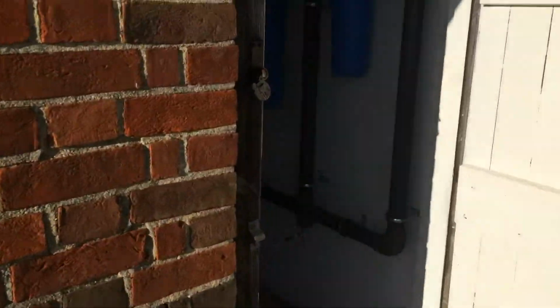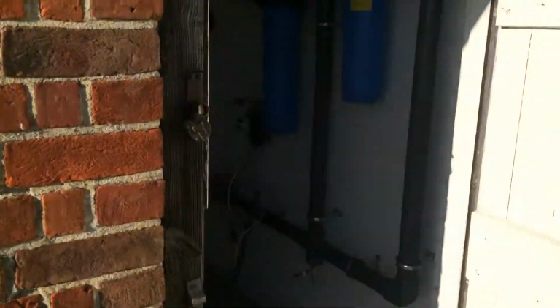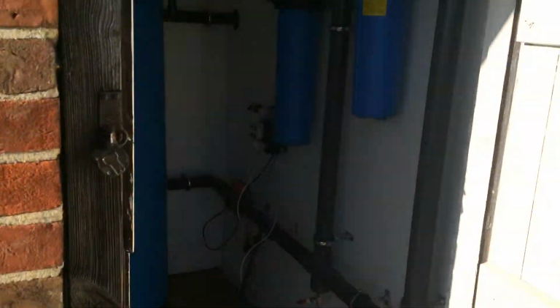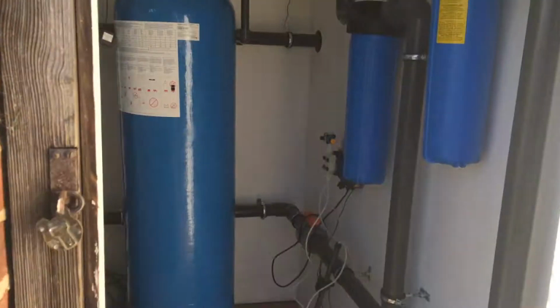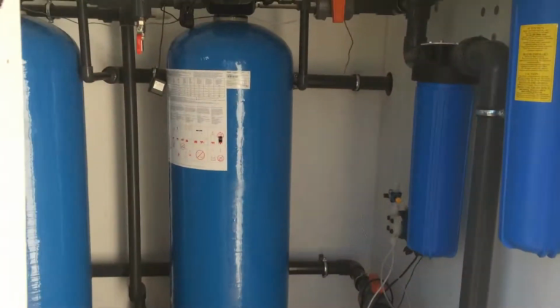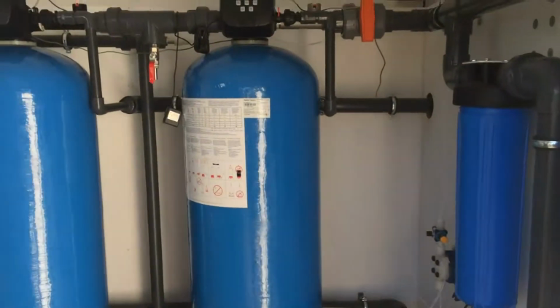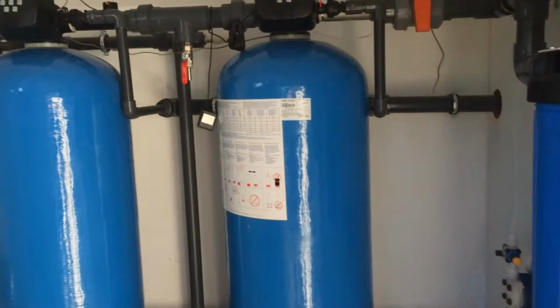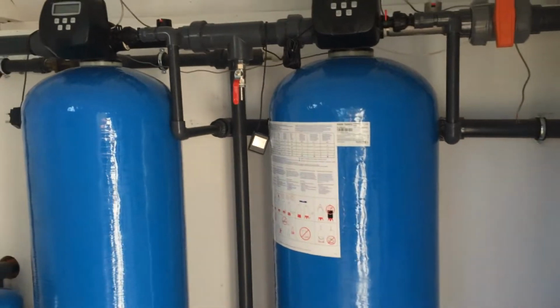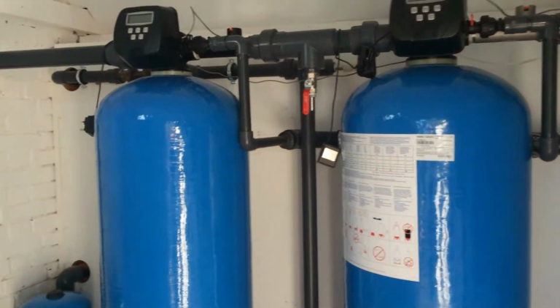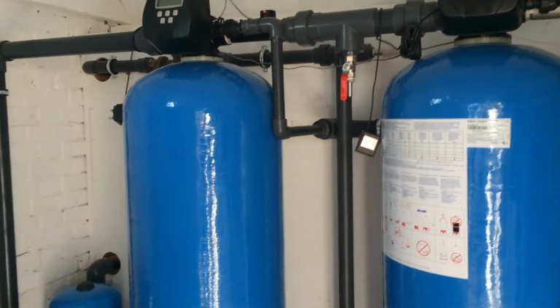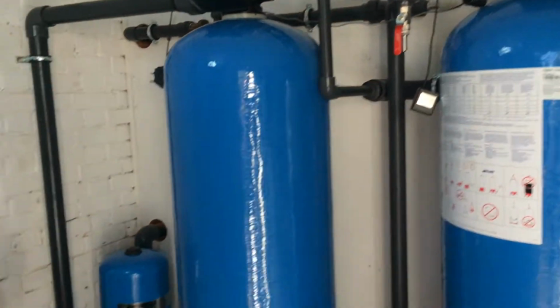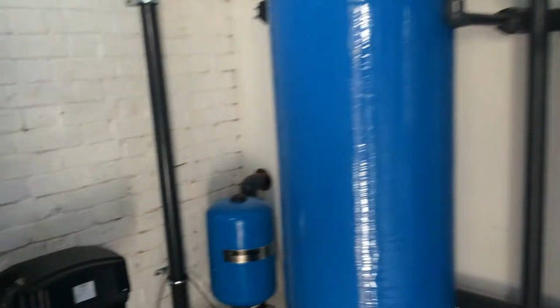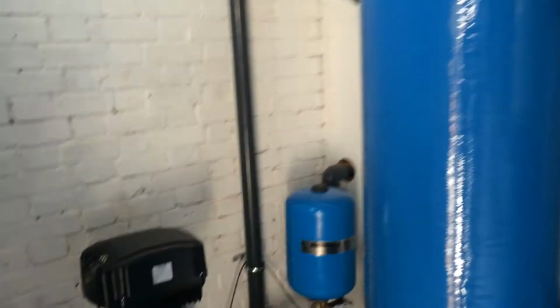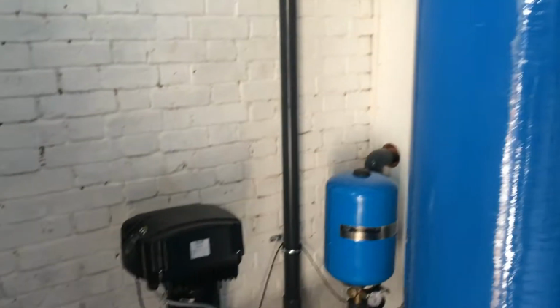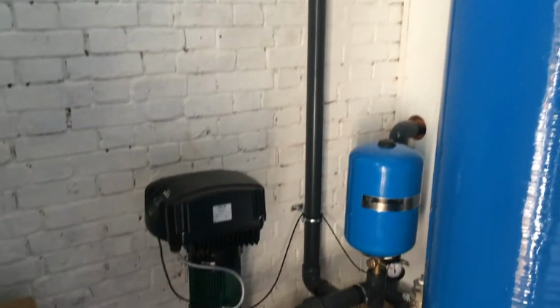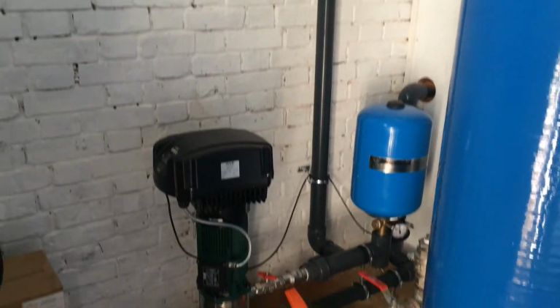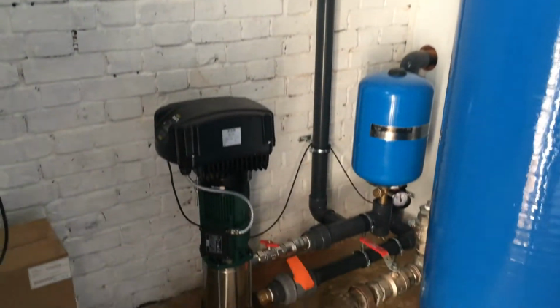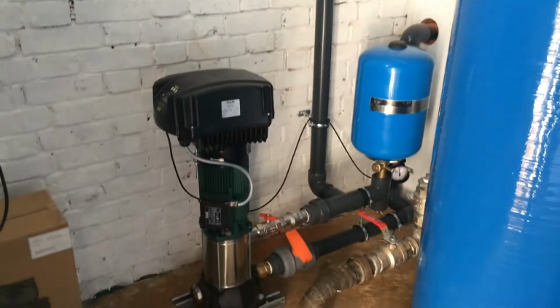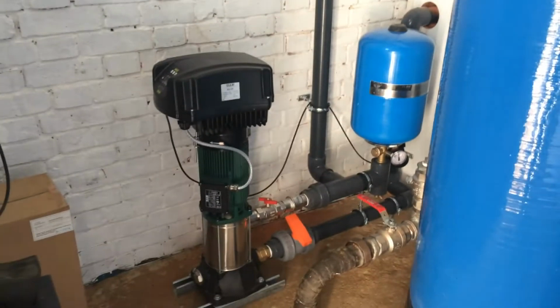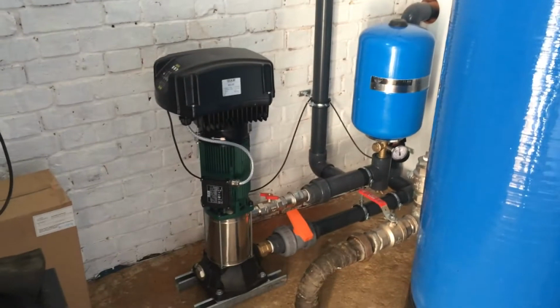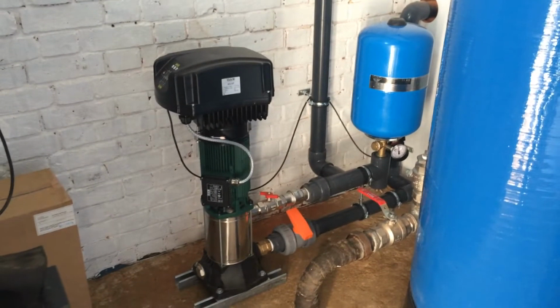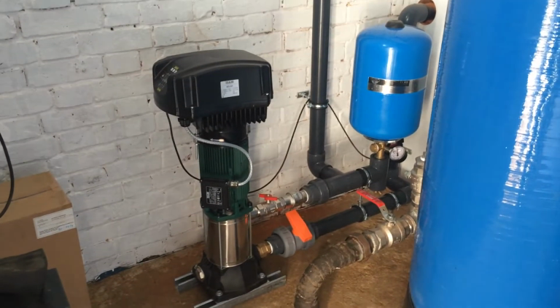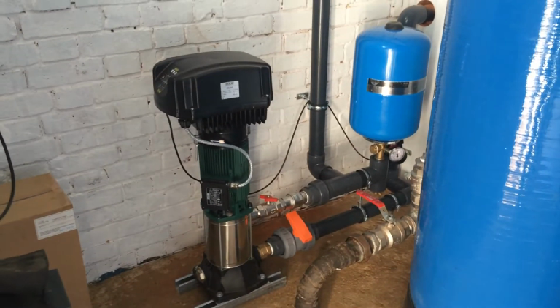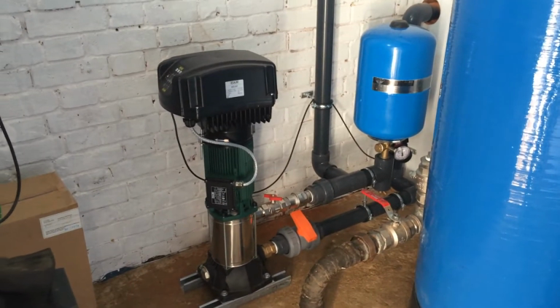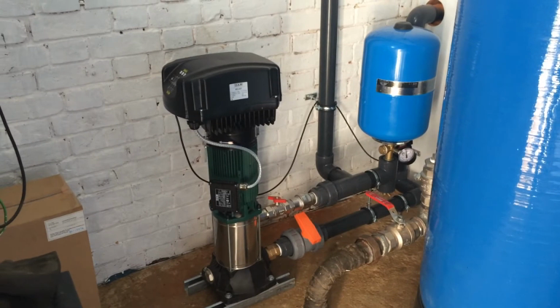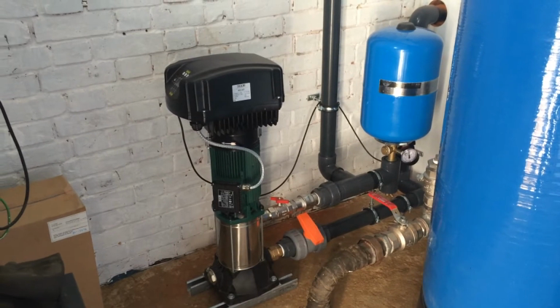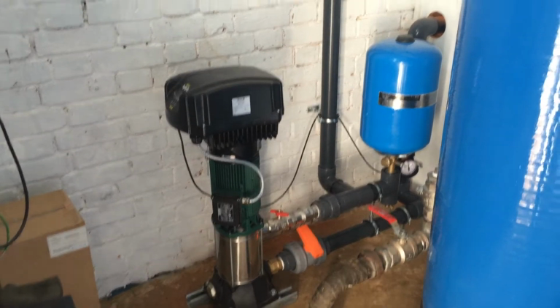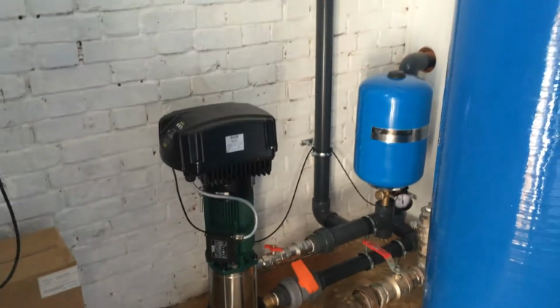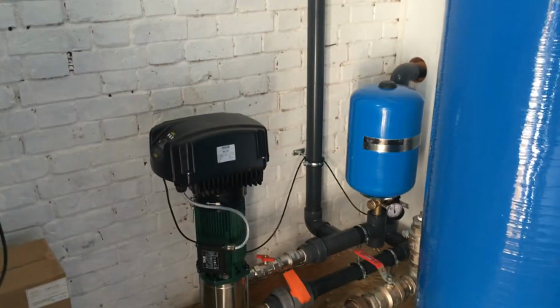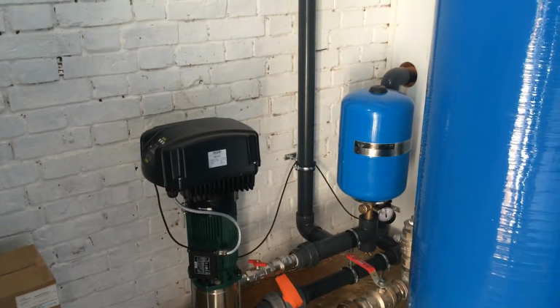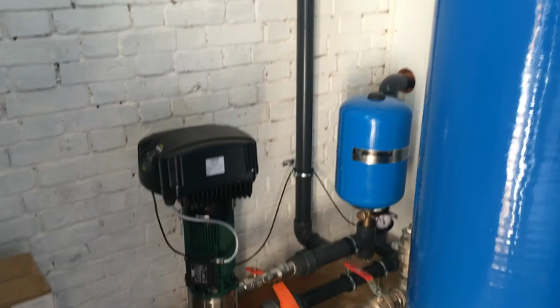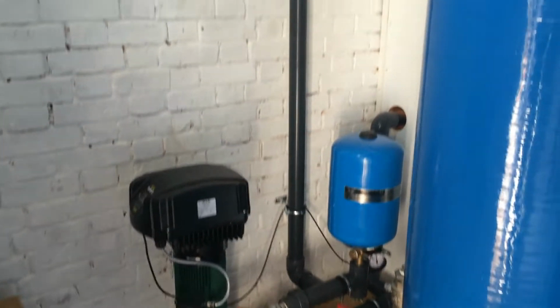We've just refitted this plant room, so the water comes out through the wall via an inverter-controlled booster pump, then through a pressurisation set.